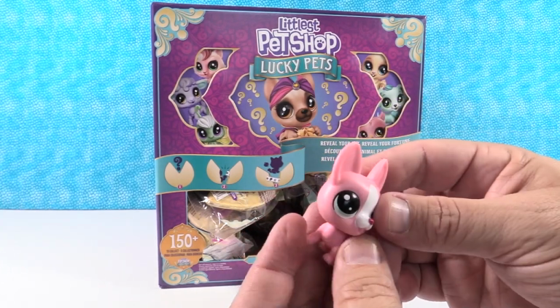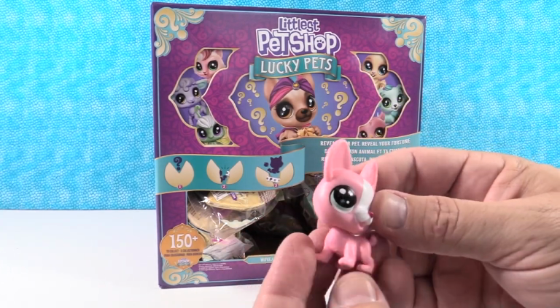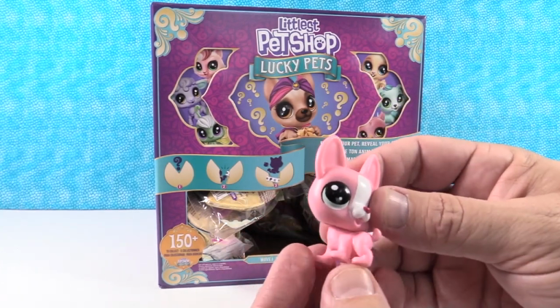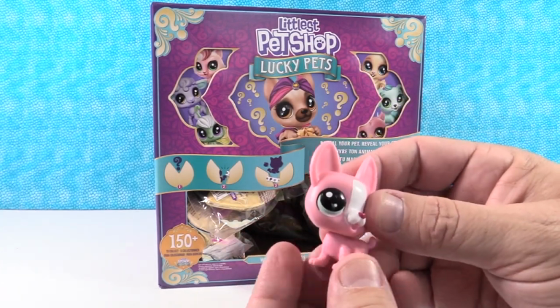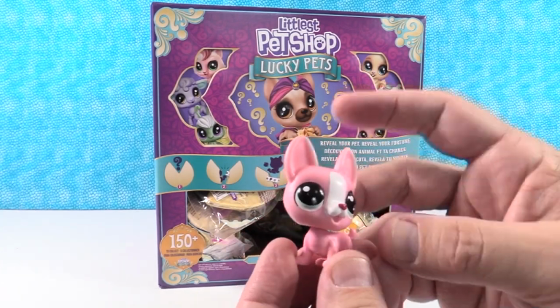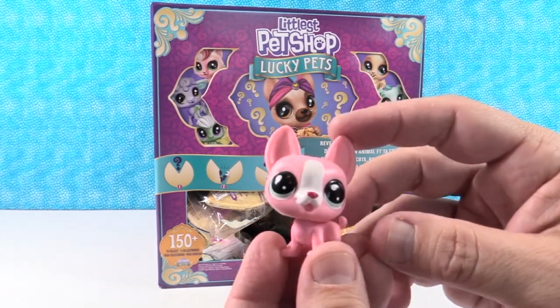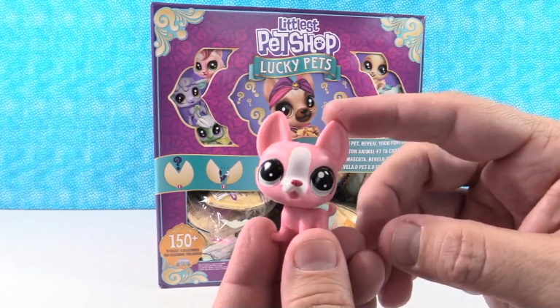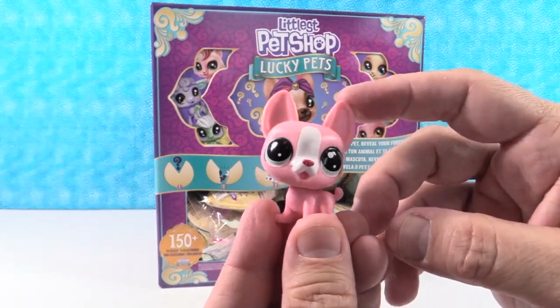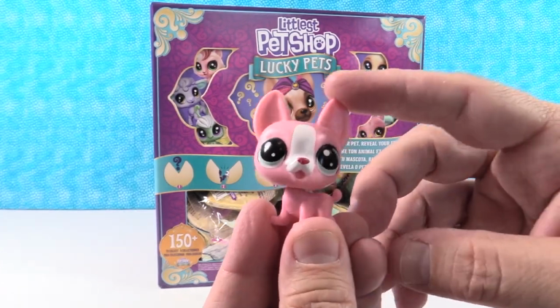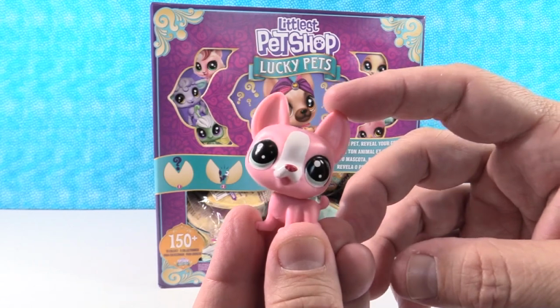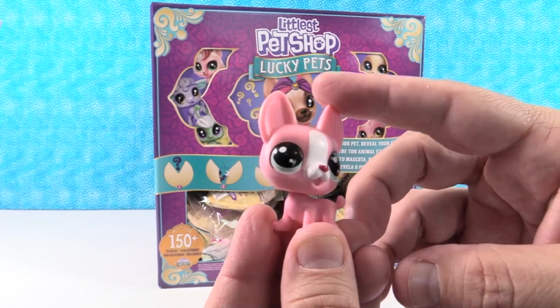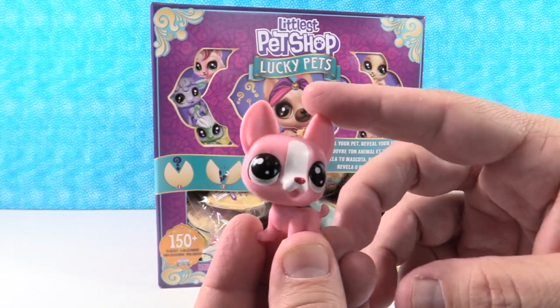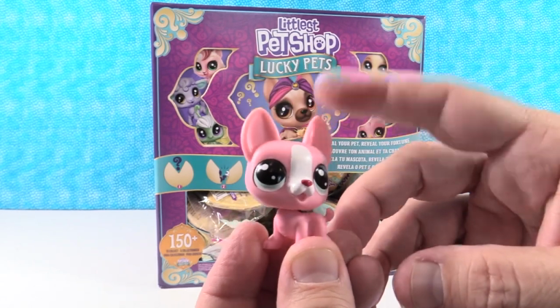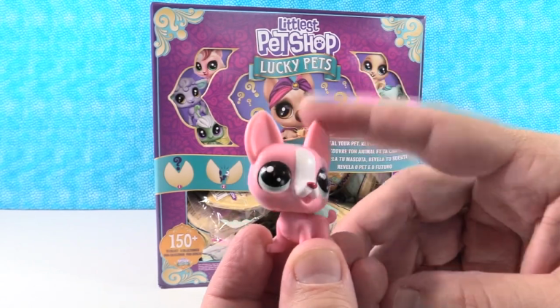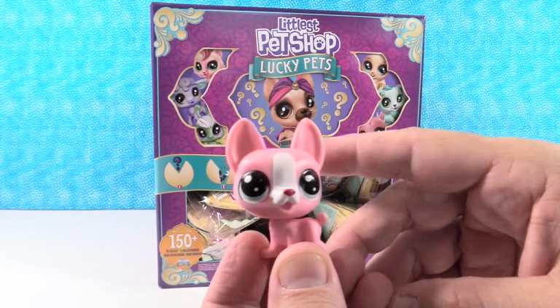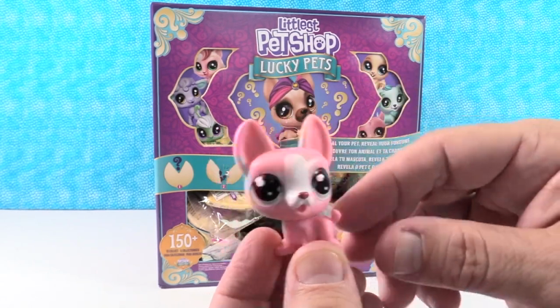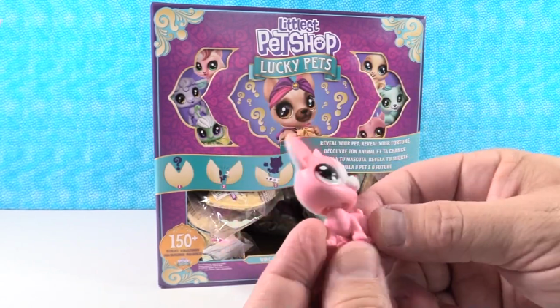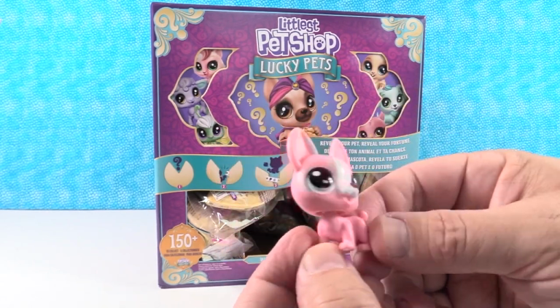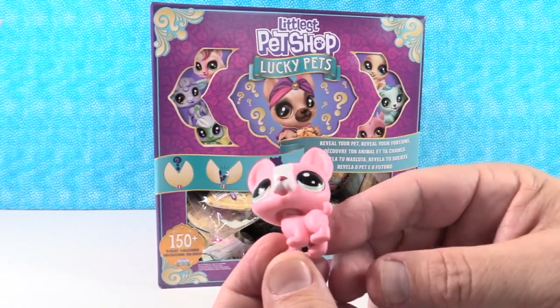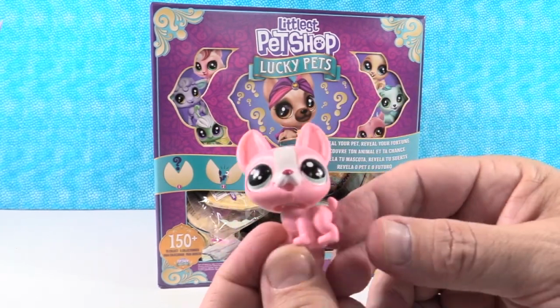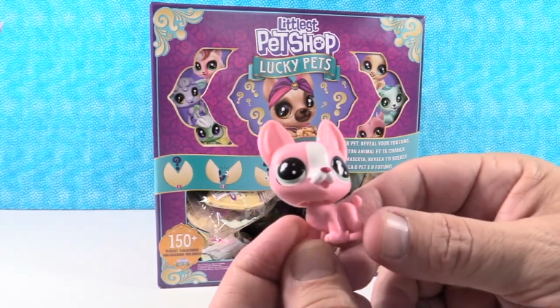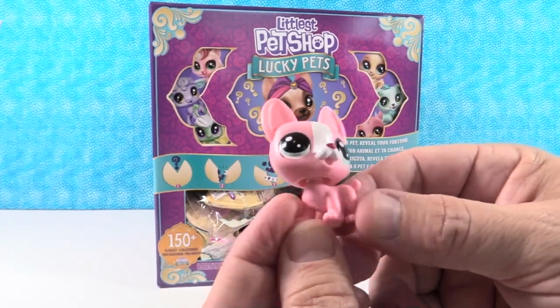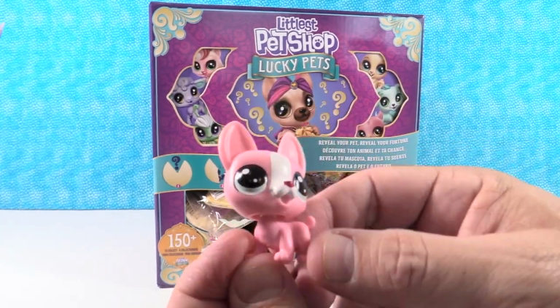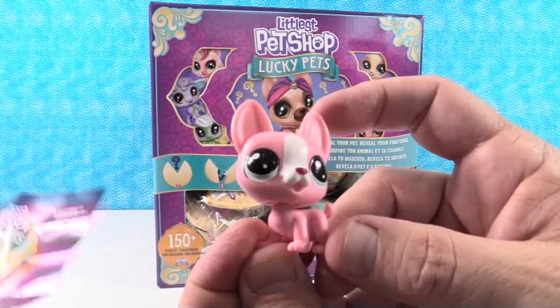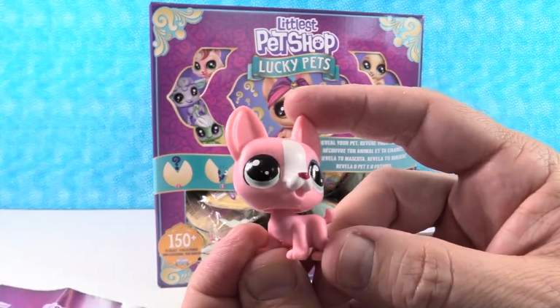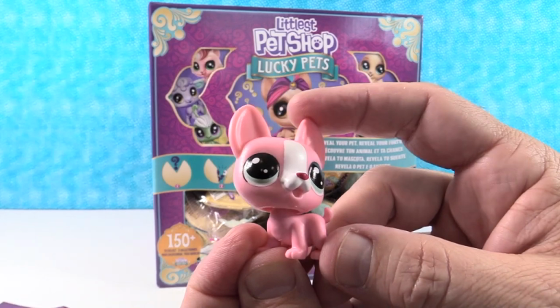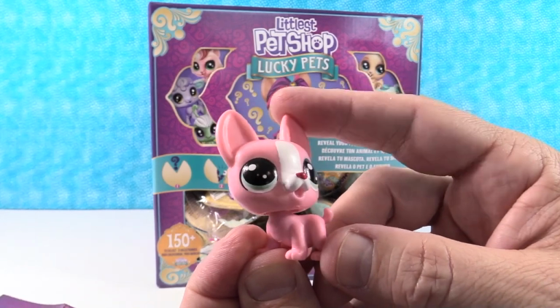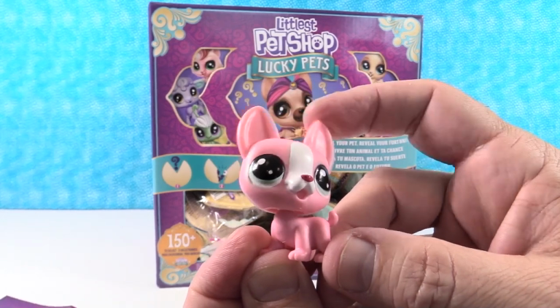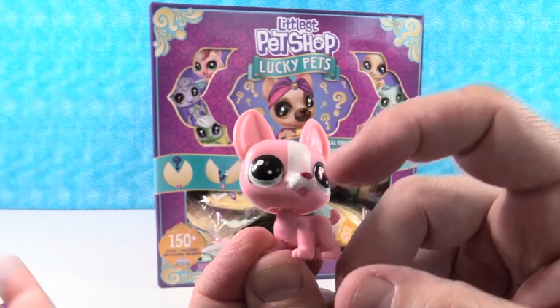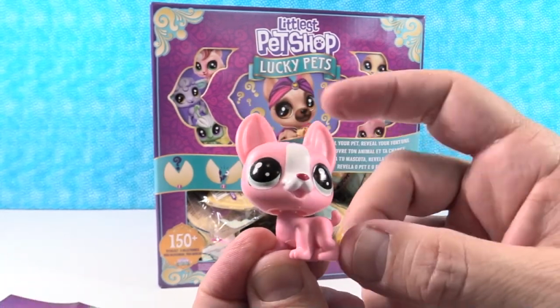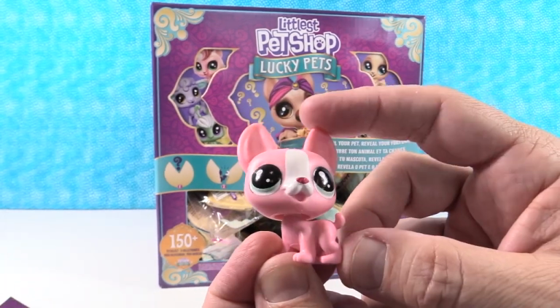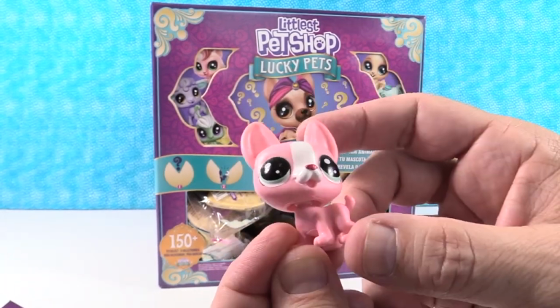That's Wango. You have a super lucky. I have a Wango? Super lucky Wango. Cool. Wango looks like a little pink chihuahua — big ears and a little red nose. That's really cool.